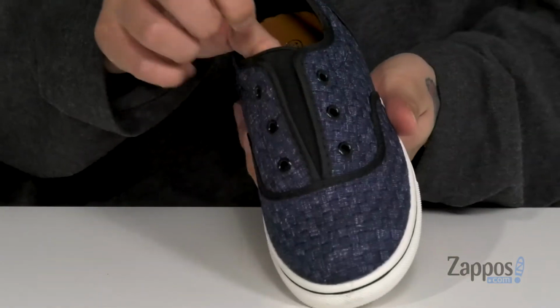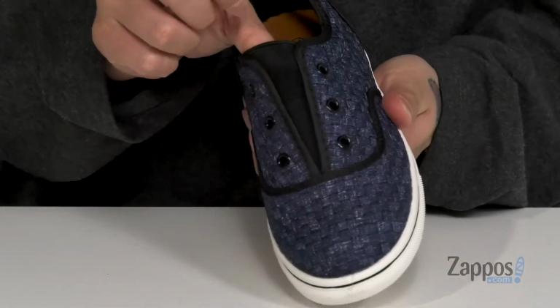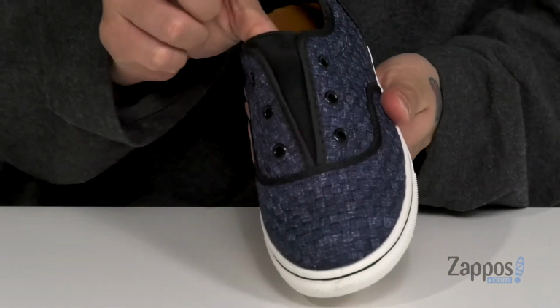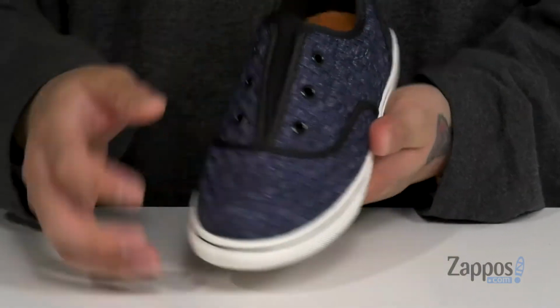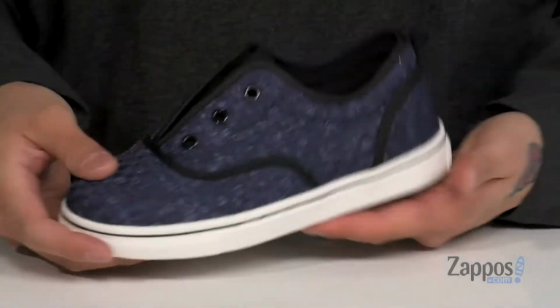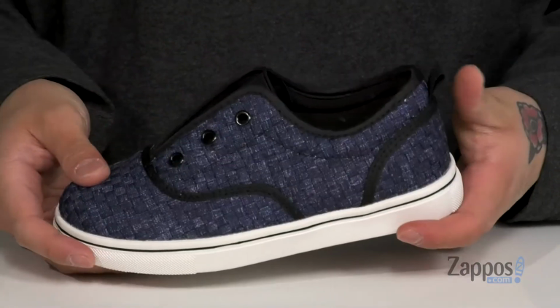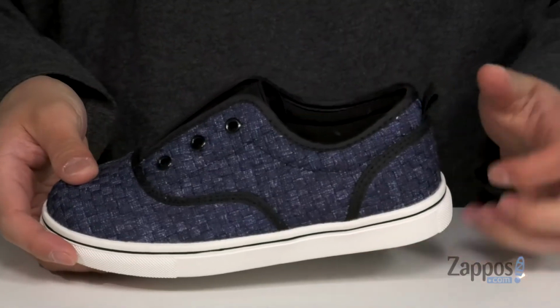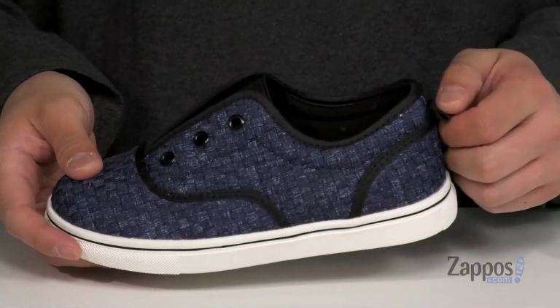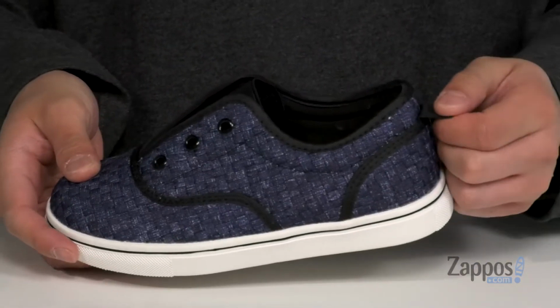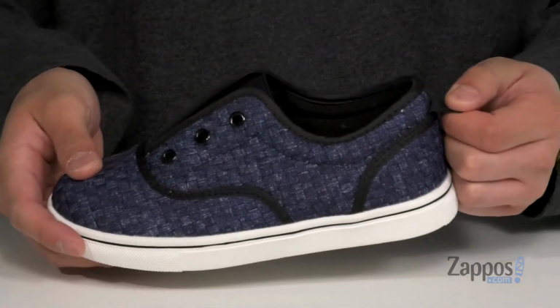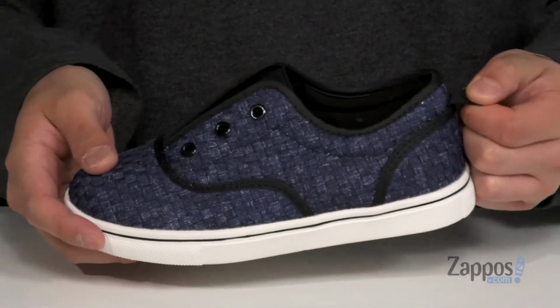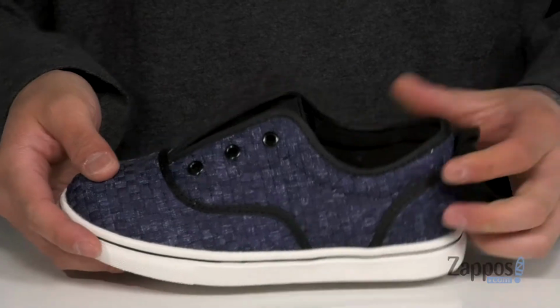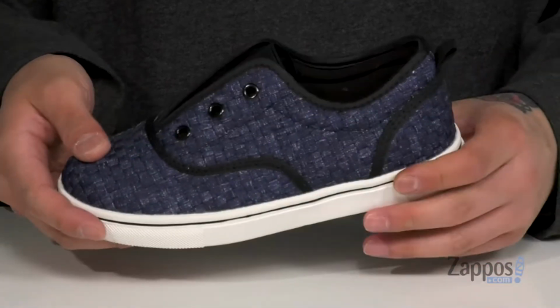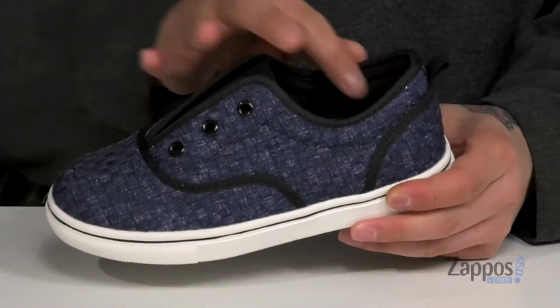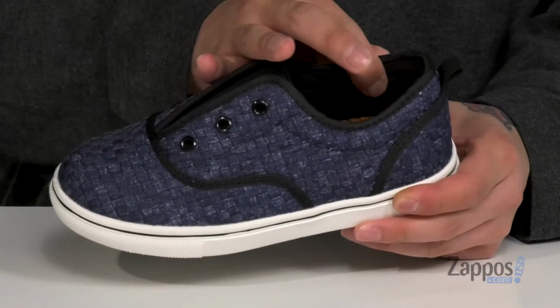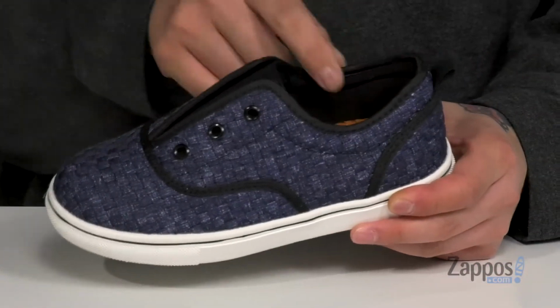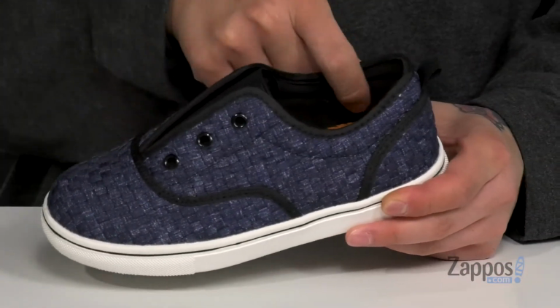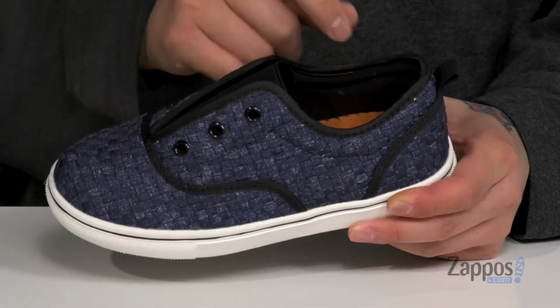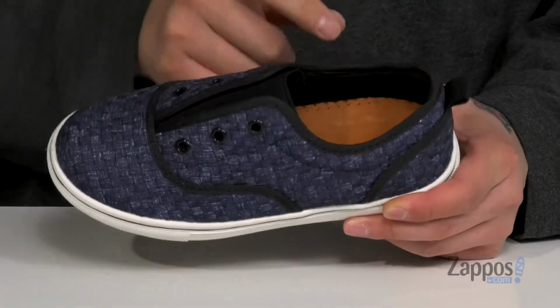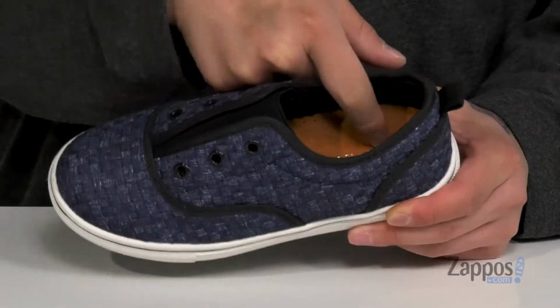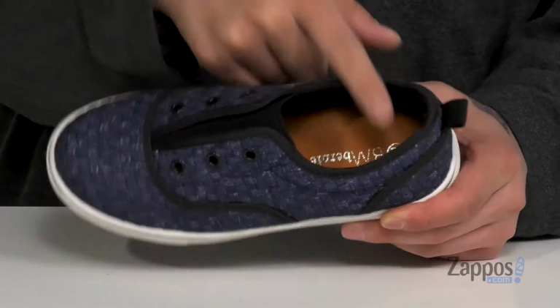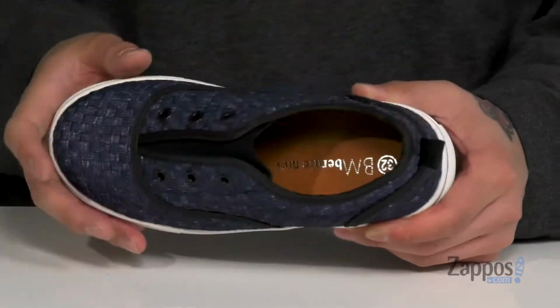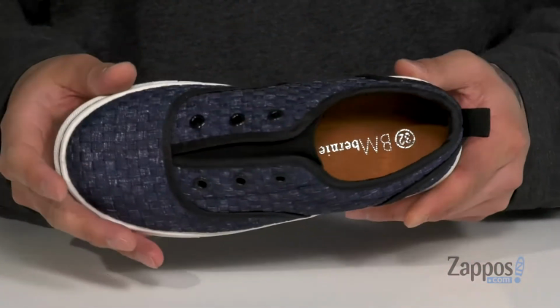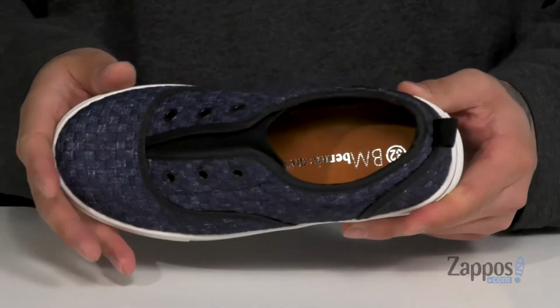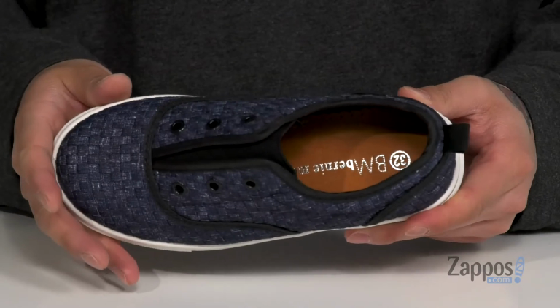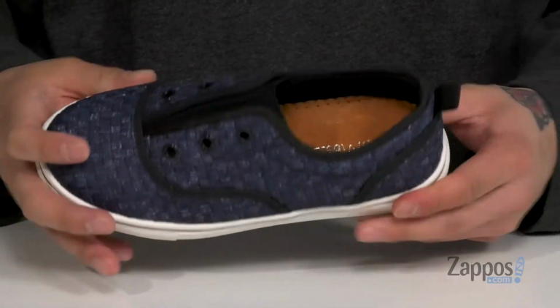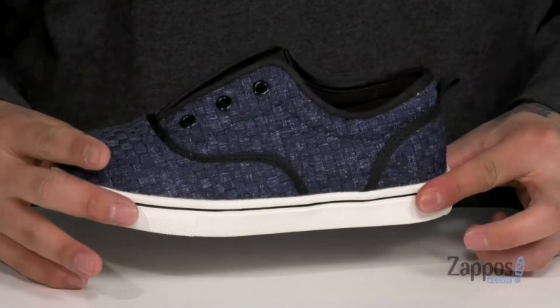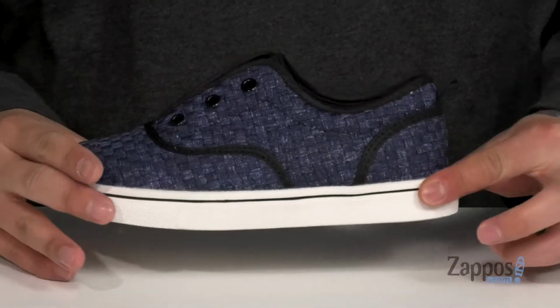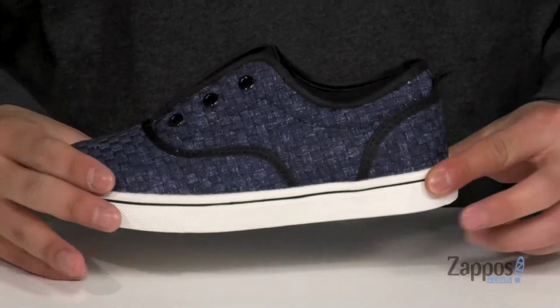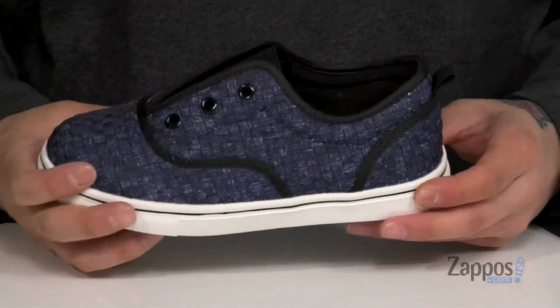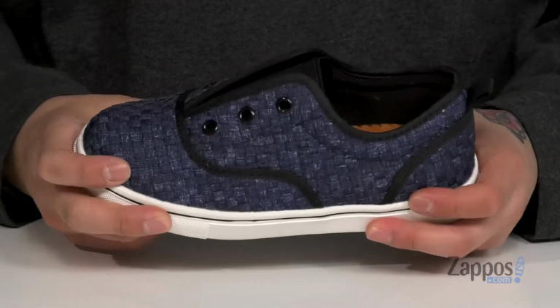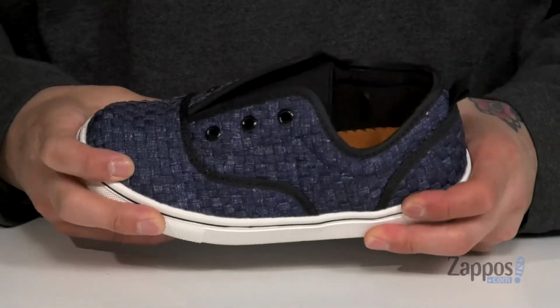You've also got a pull tab that can help them throw the shoe on with ease. Padding around the collar with a soft fabric lining and a cushioned footbed to keep them comfortable with each and every step. The shoe itself has a vulcanized construction on the midsole.